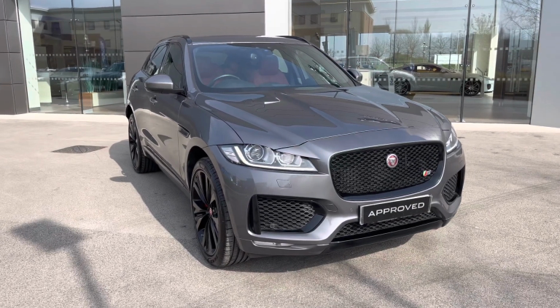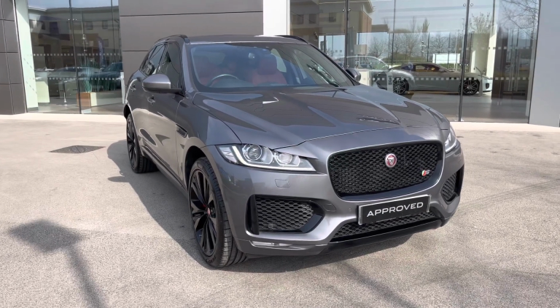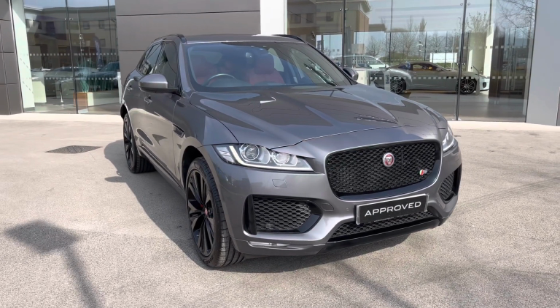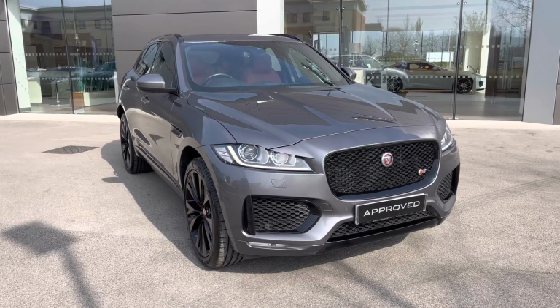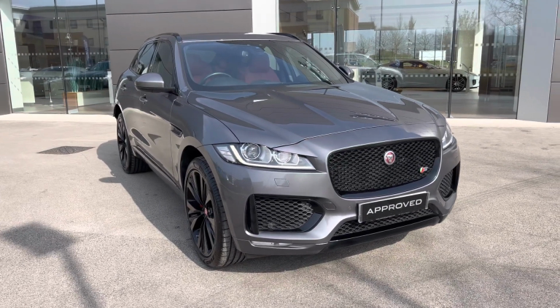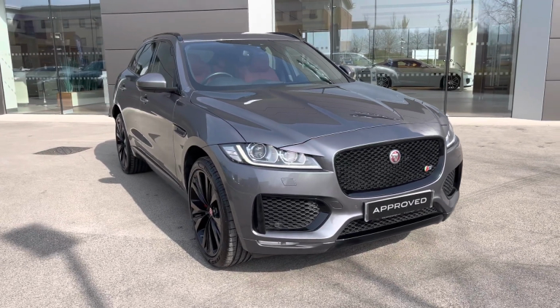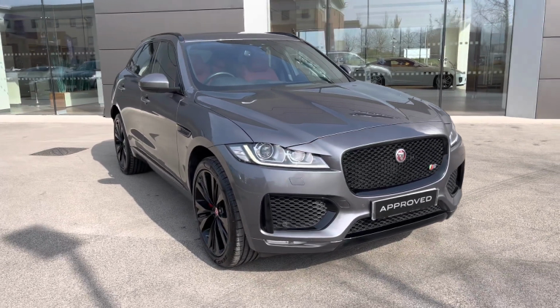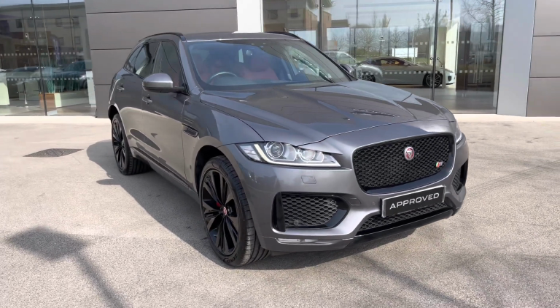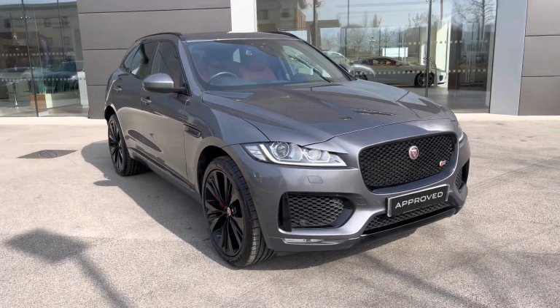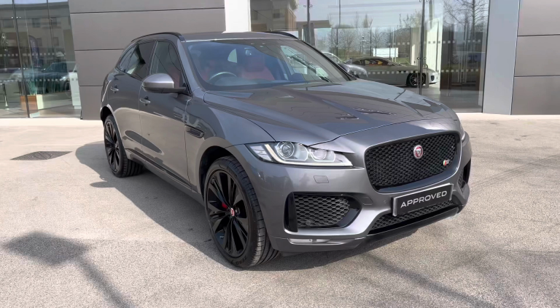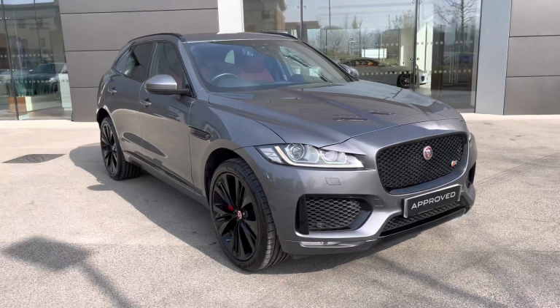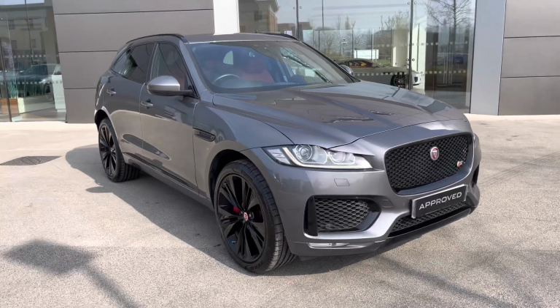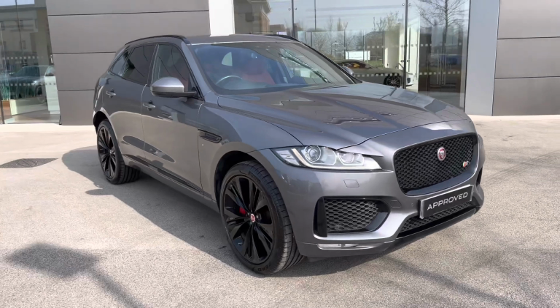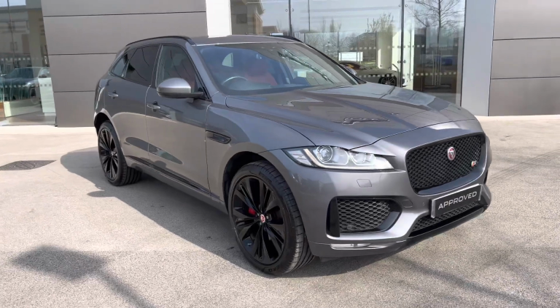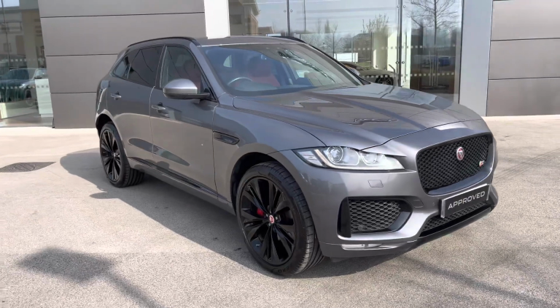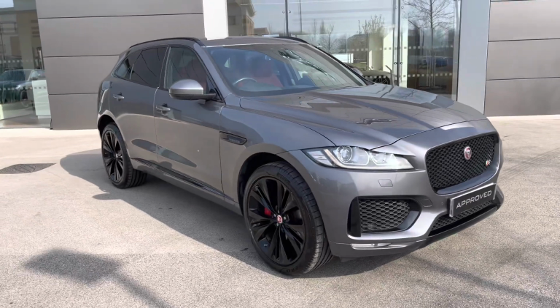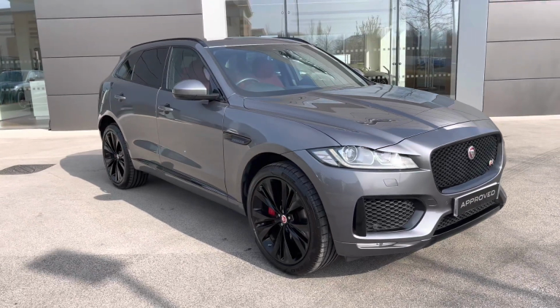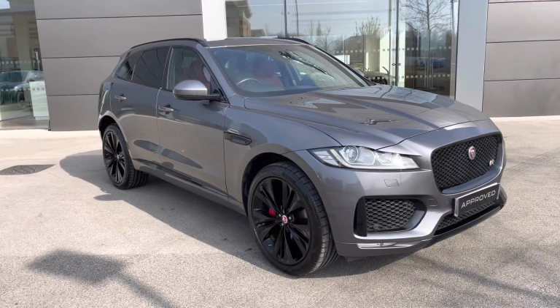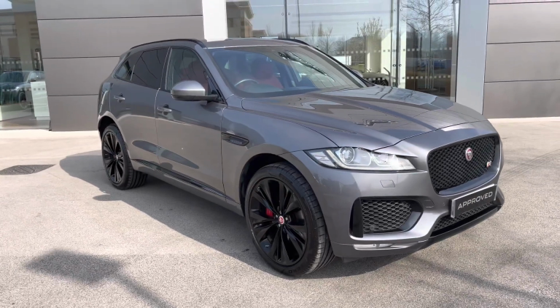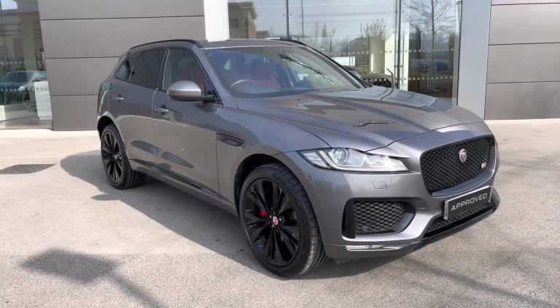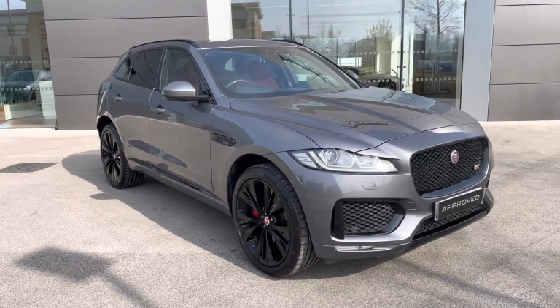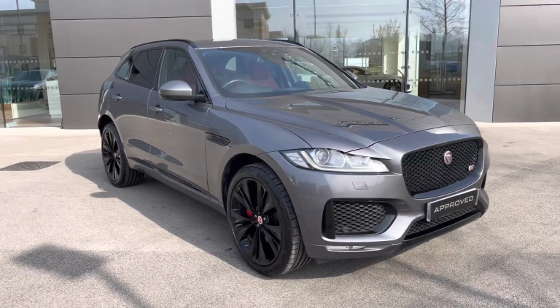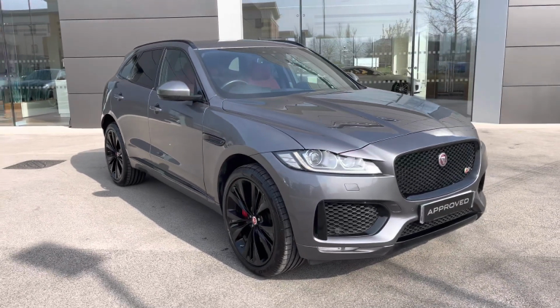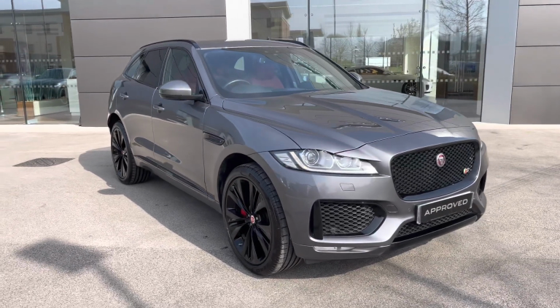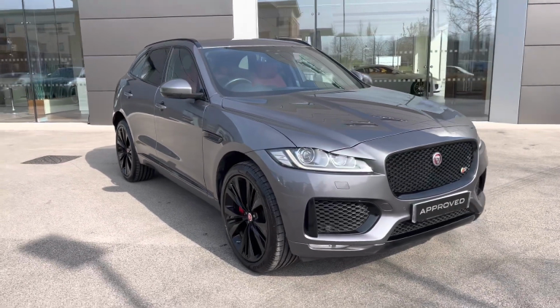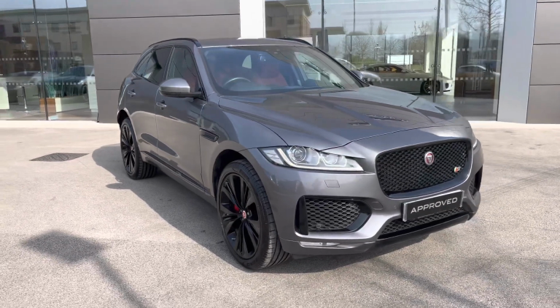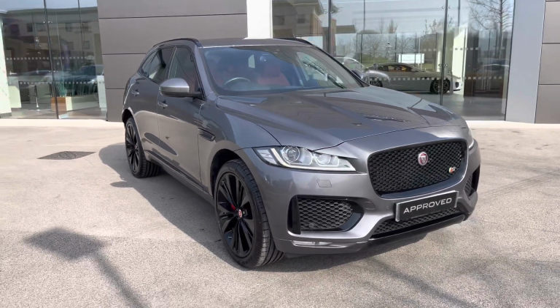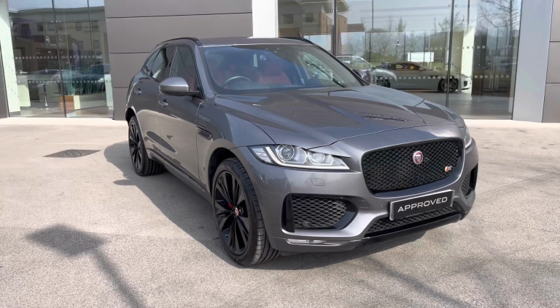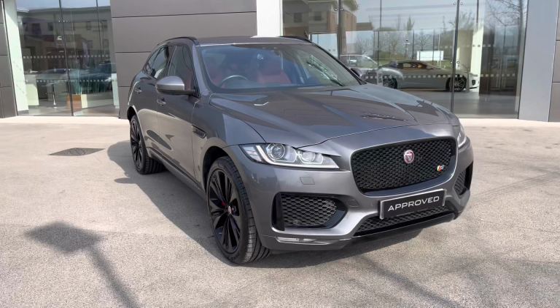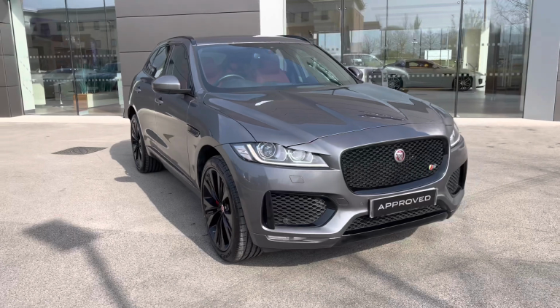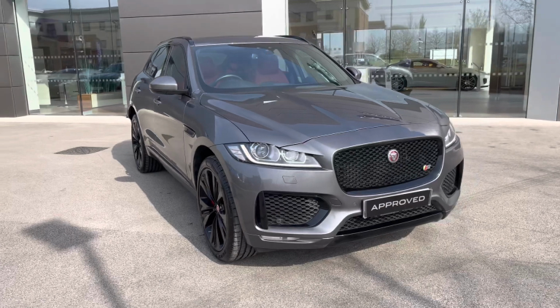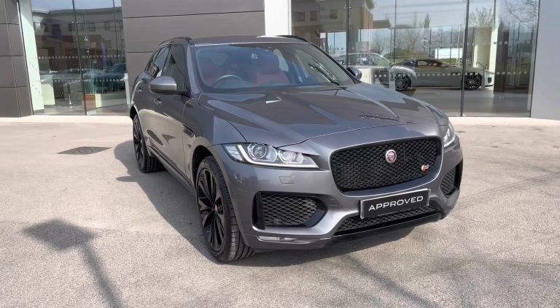This example is the F-Pace S model, mated to a three litre V6 diesel engine with all-wheel drive technology, and finished in the optional Corris Grey metallic paintwork.